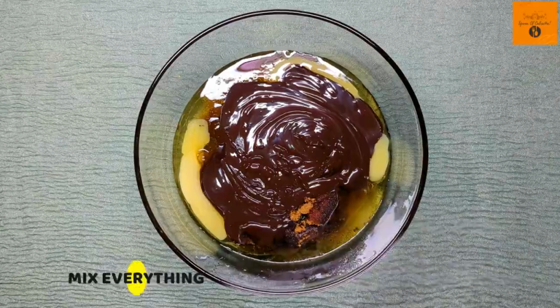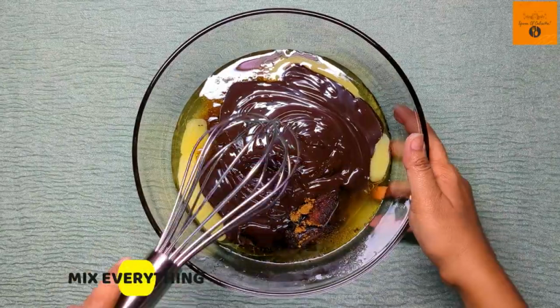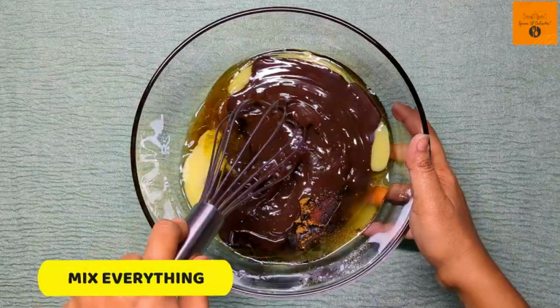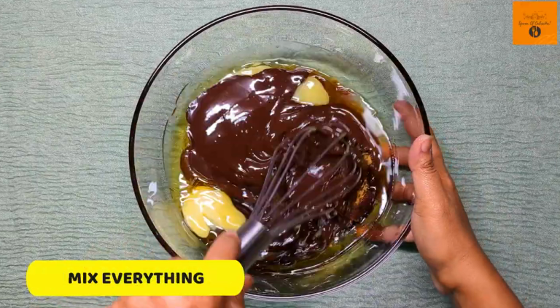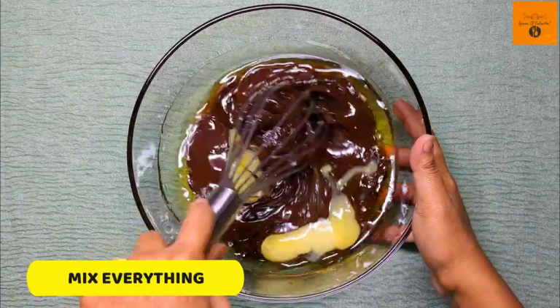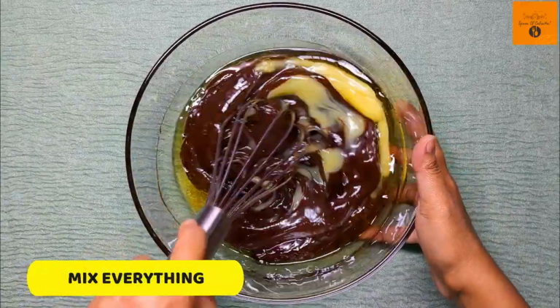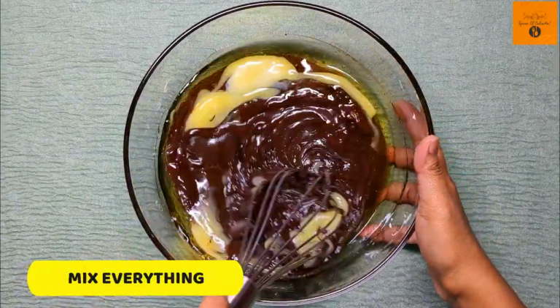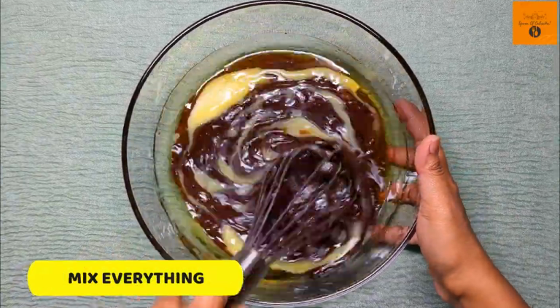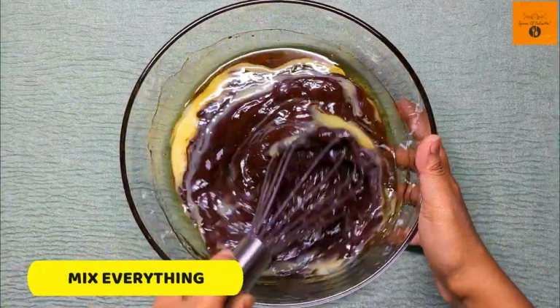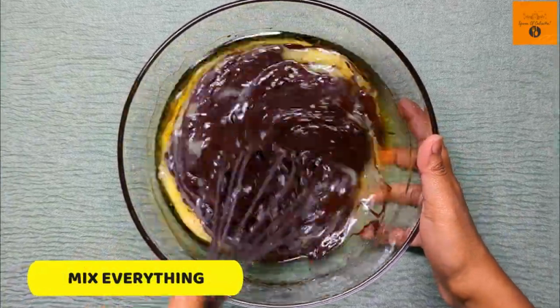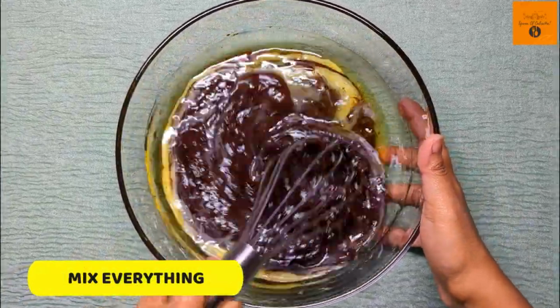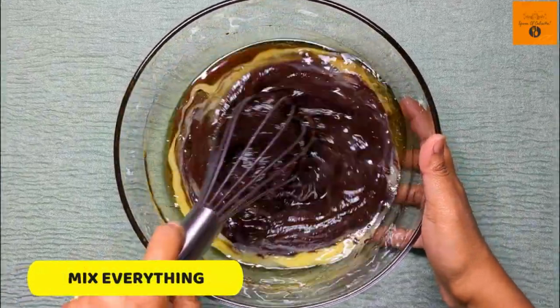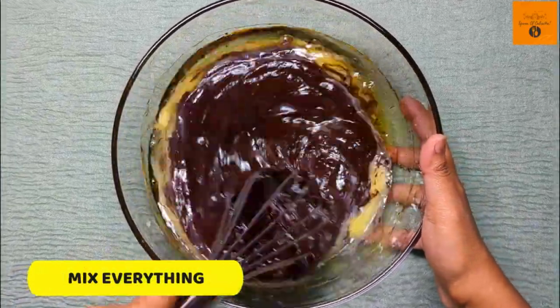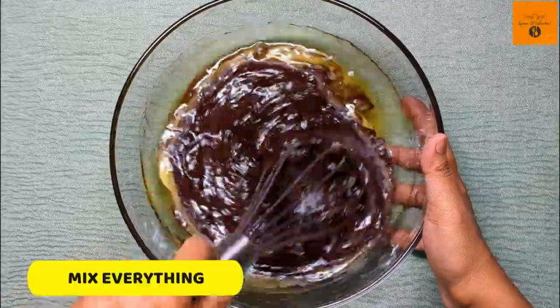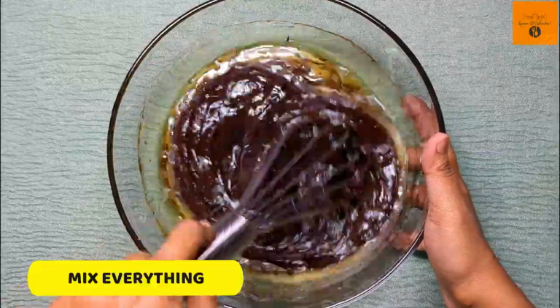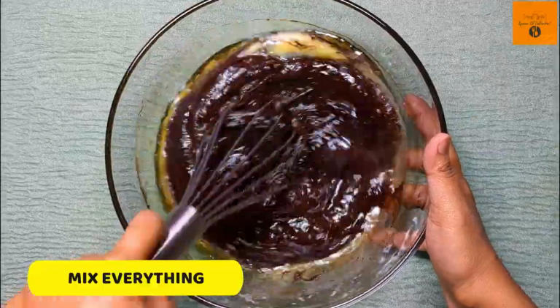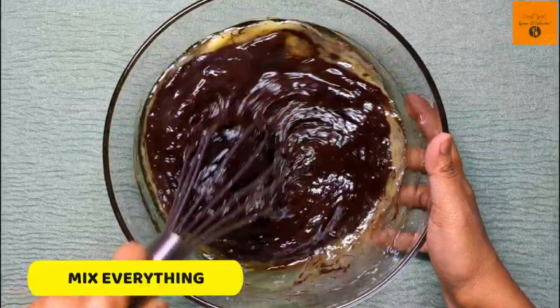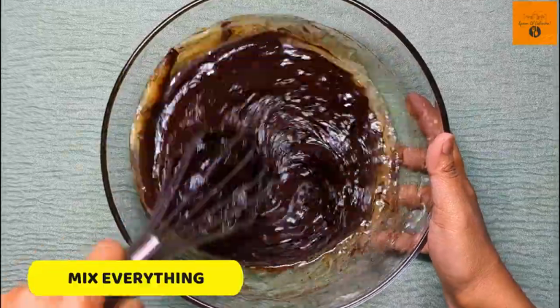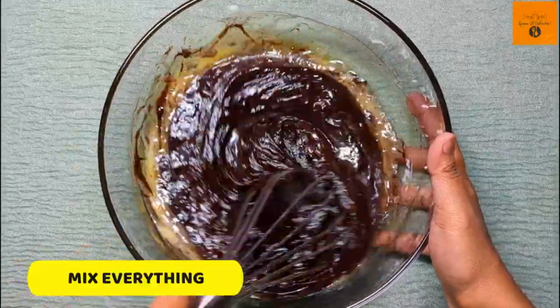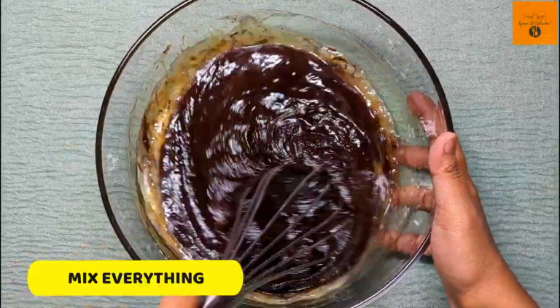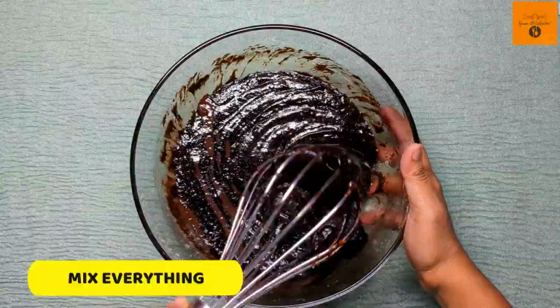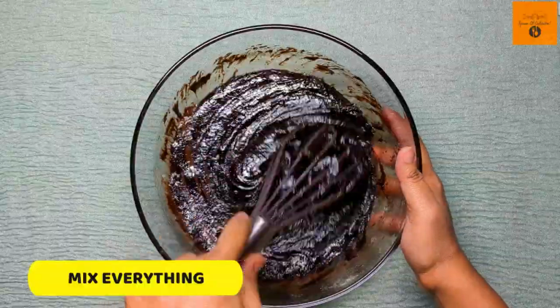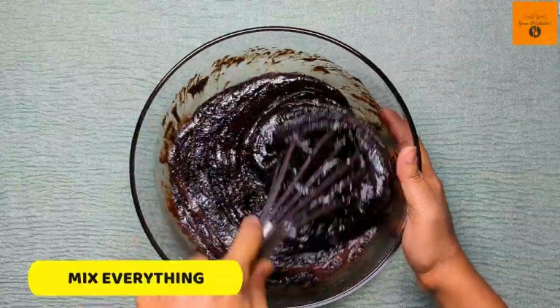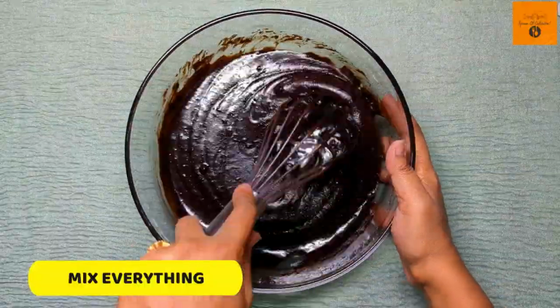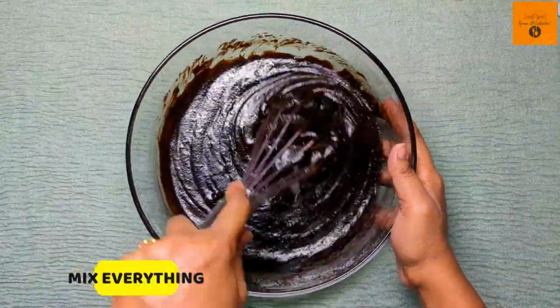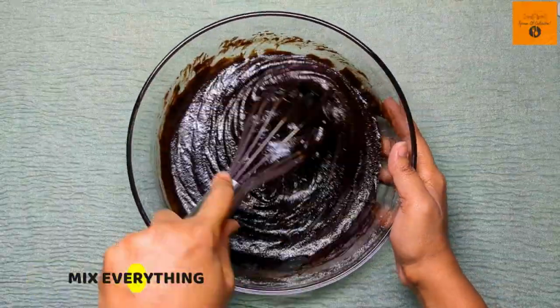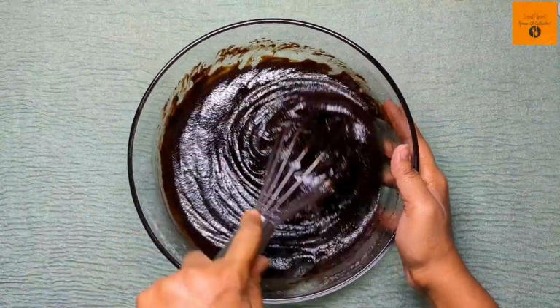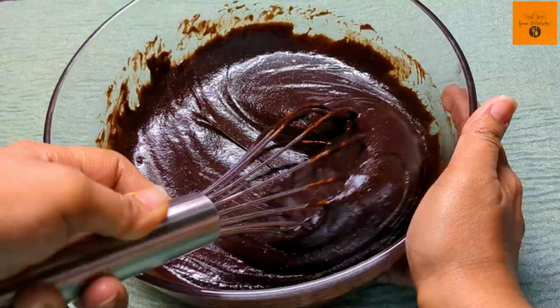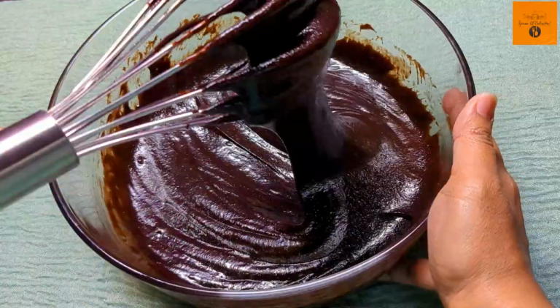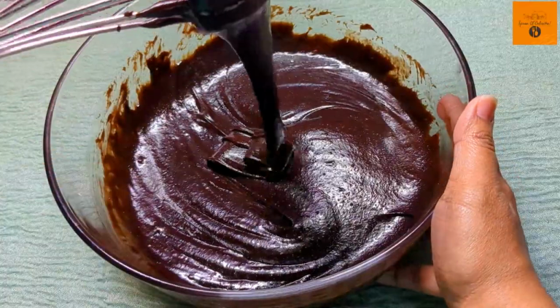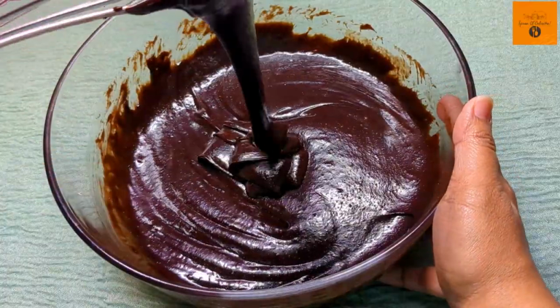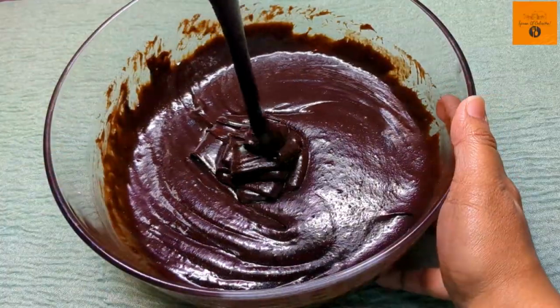Now I'm going to whisk this very well. See, it's perfectly done now.